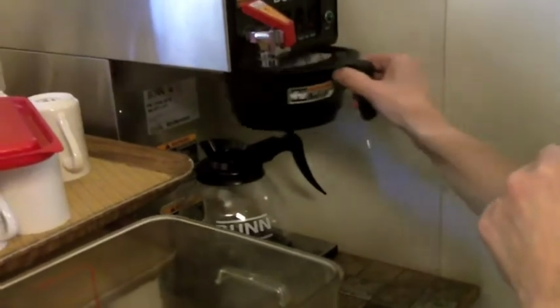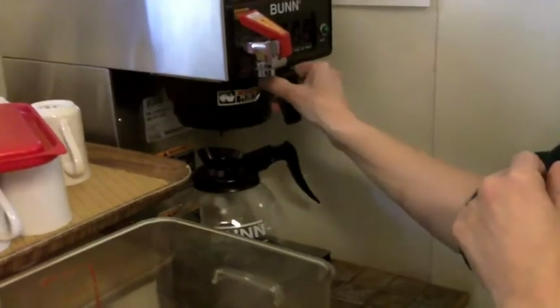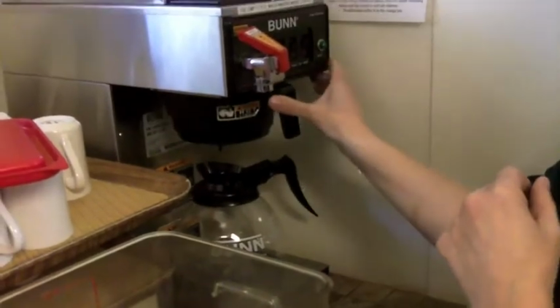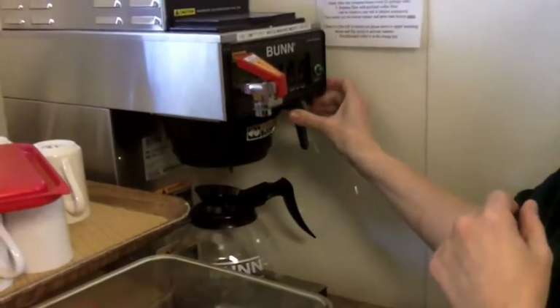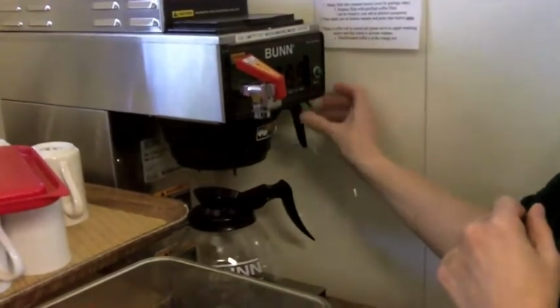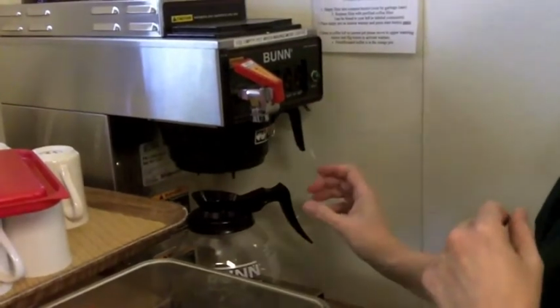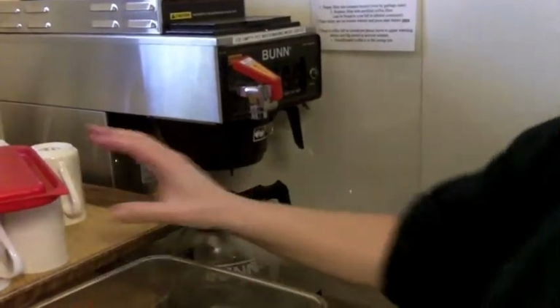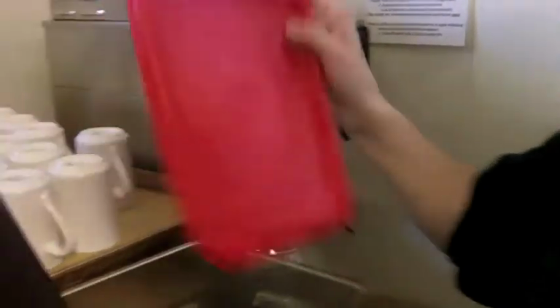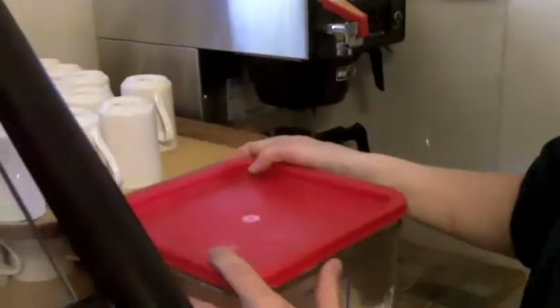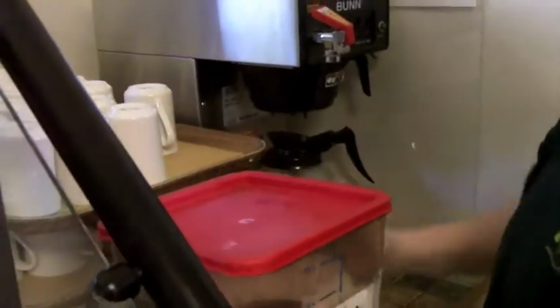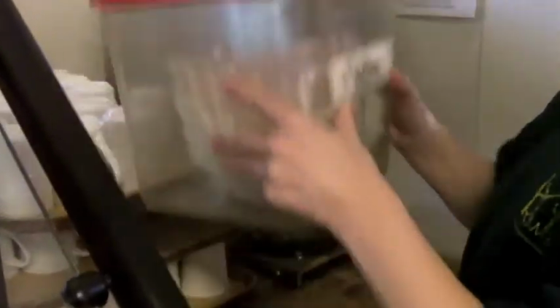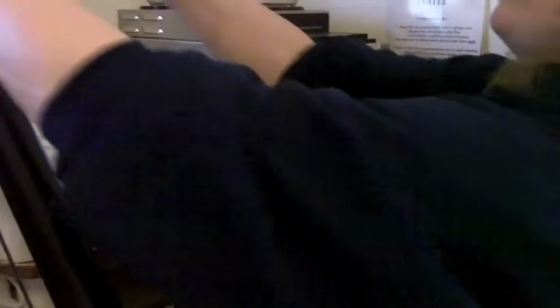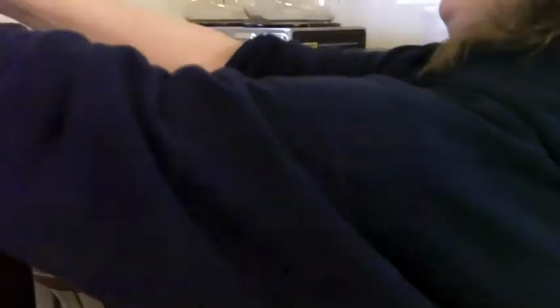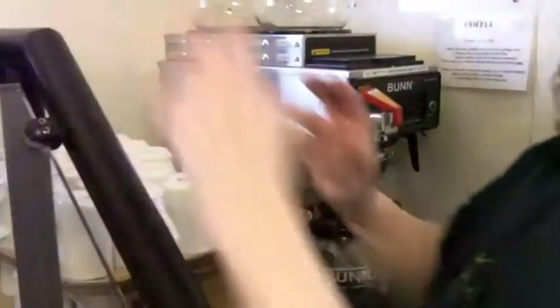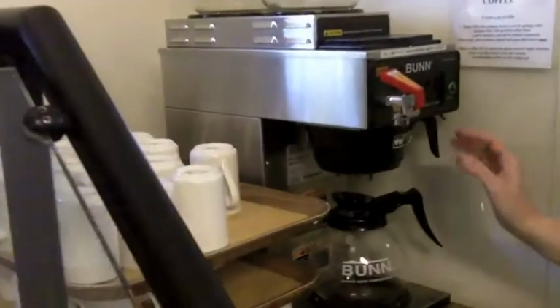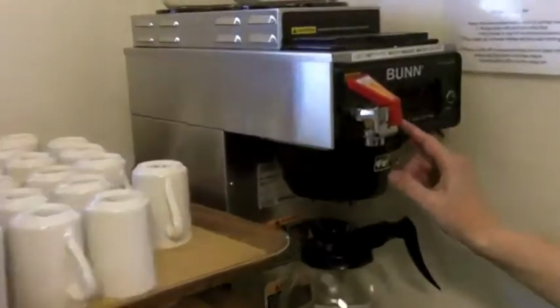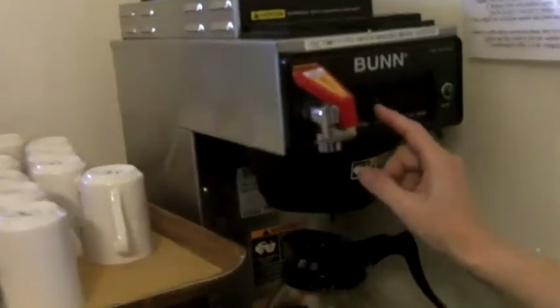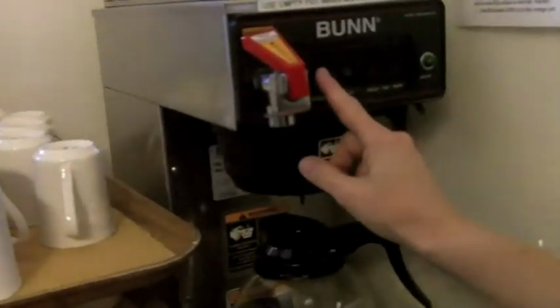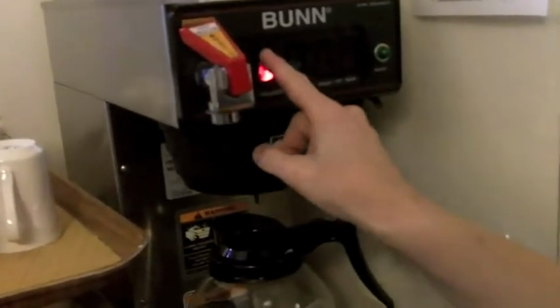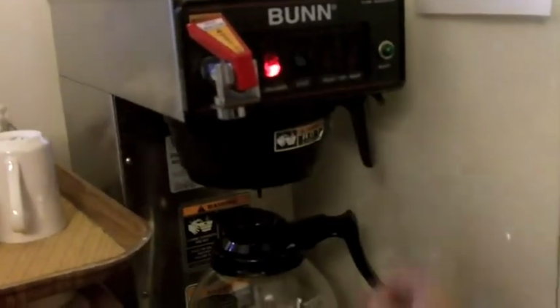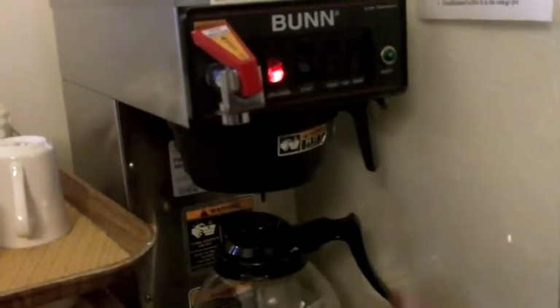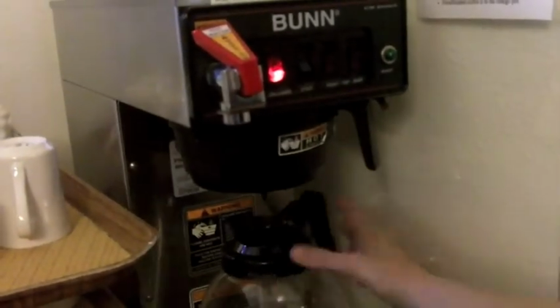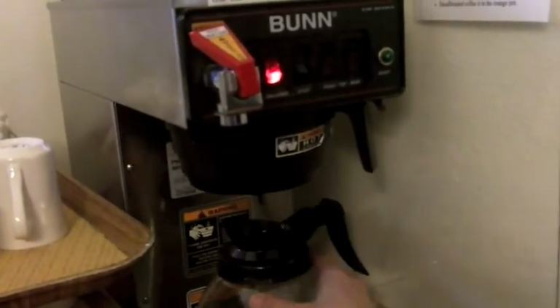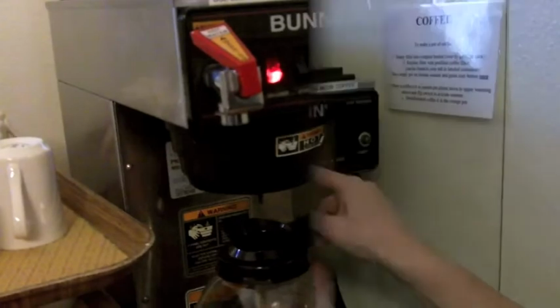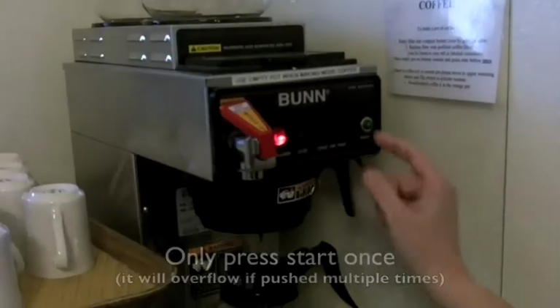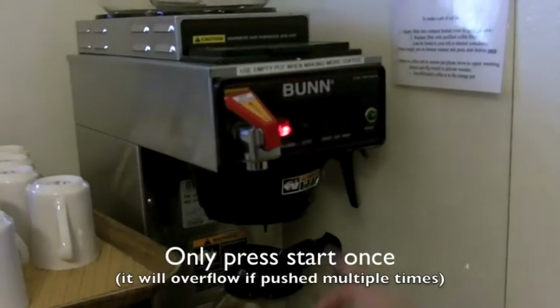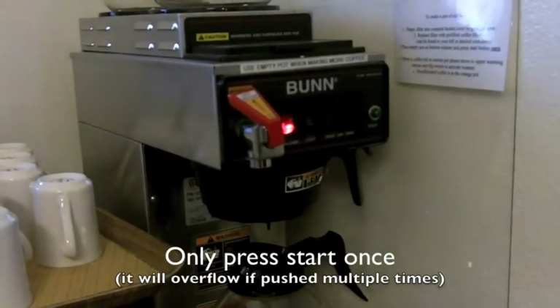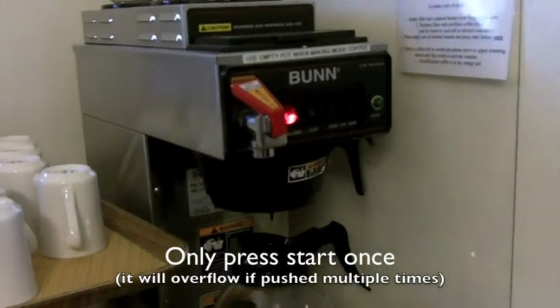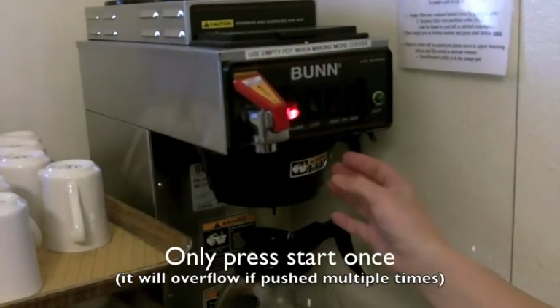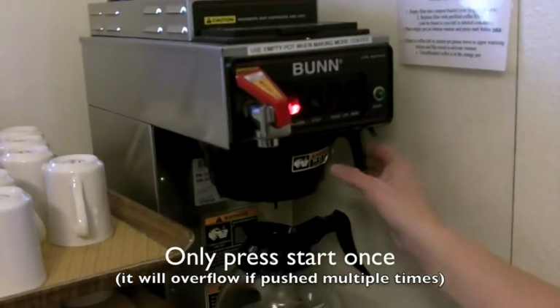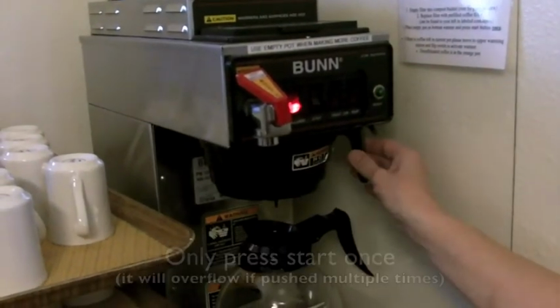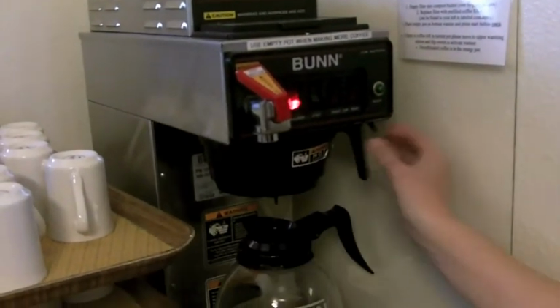Slide it in, make sure the handle goes to the right, and then your on button is here. This would be the lower one — you just turn that button on and press the start button. We do not have coffee grounds in here at the moment.